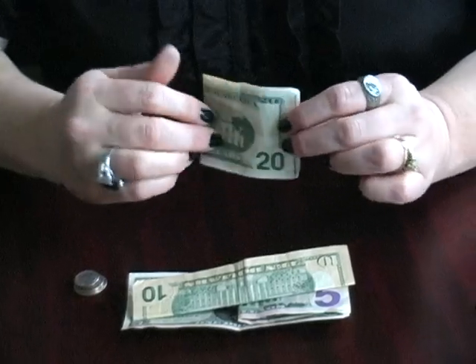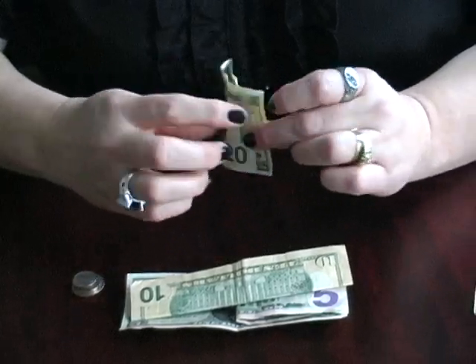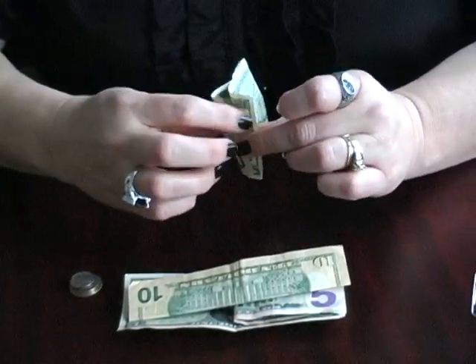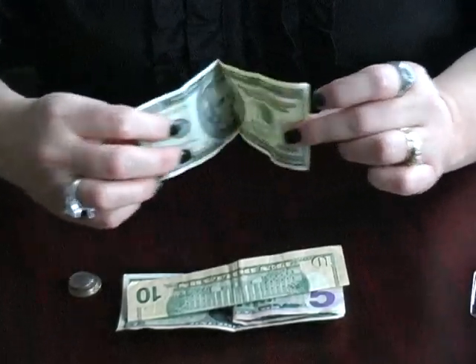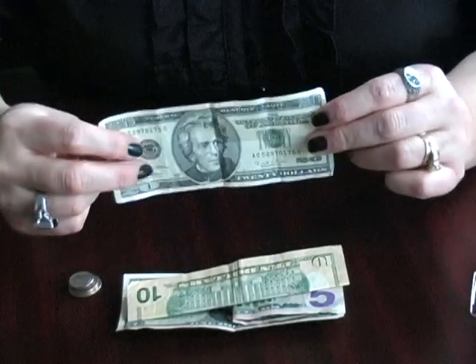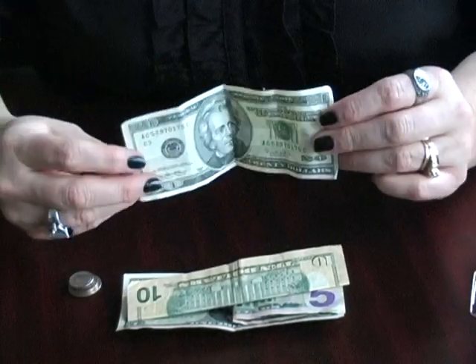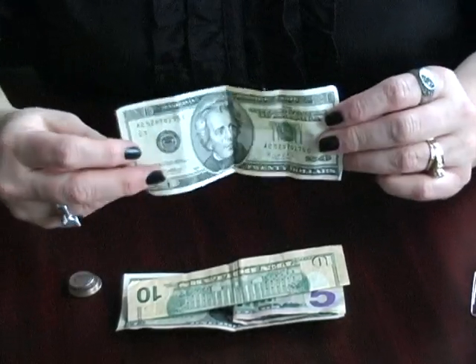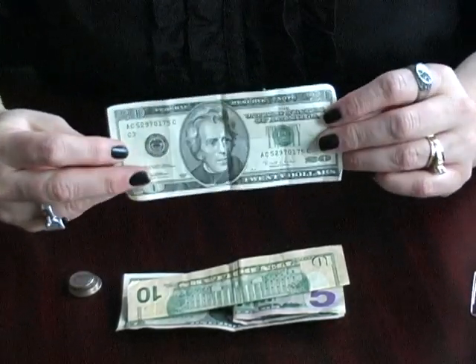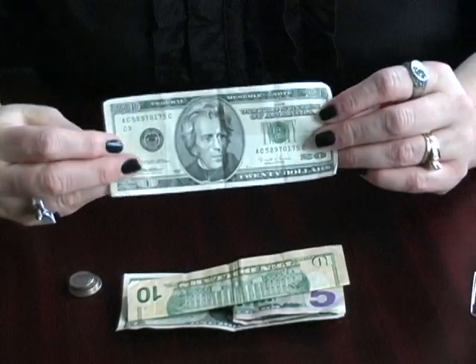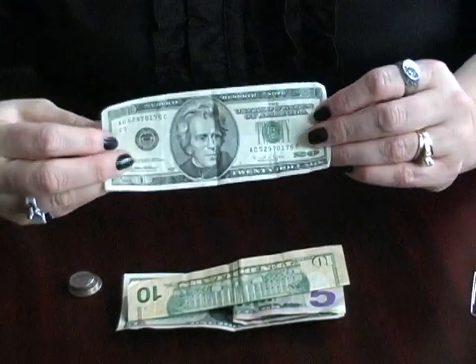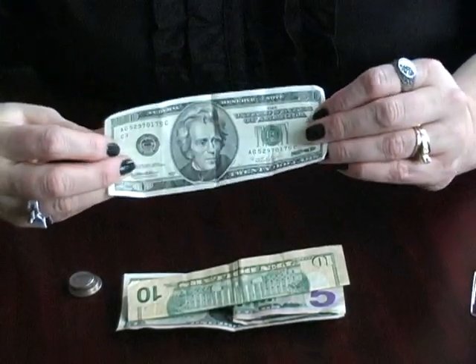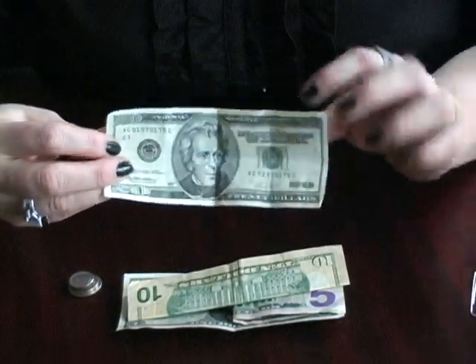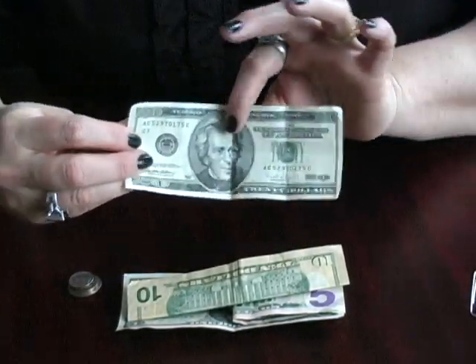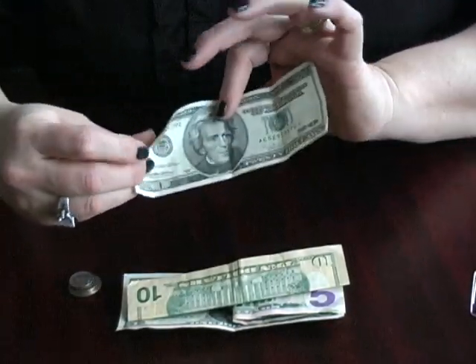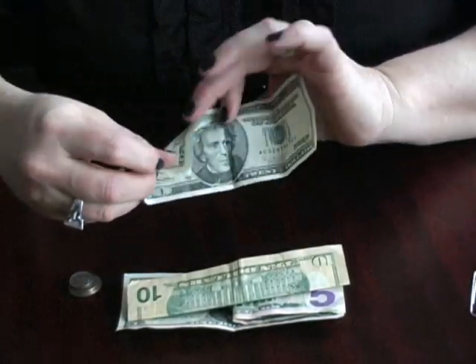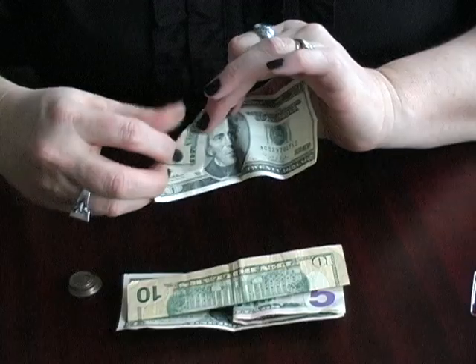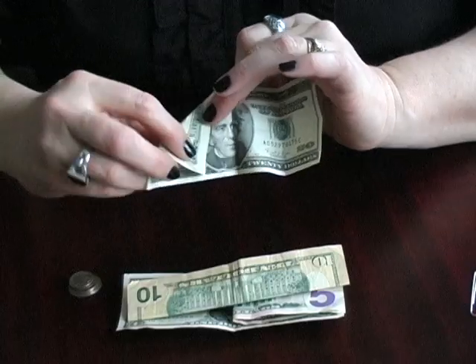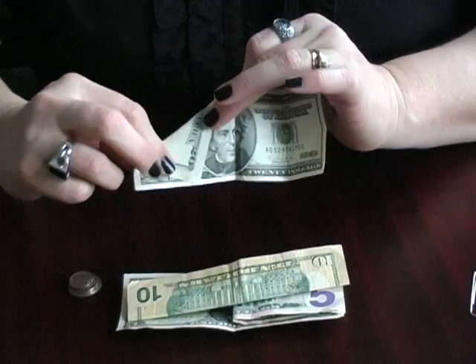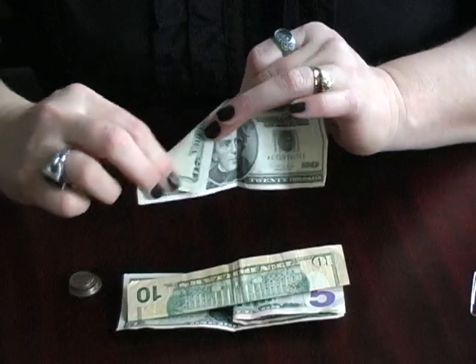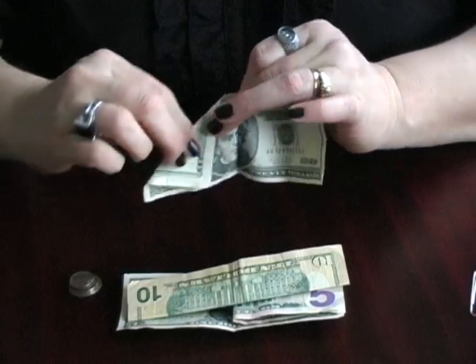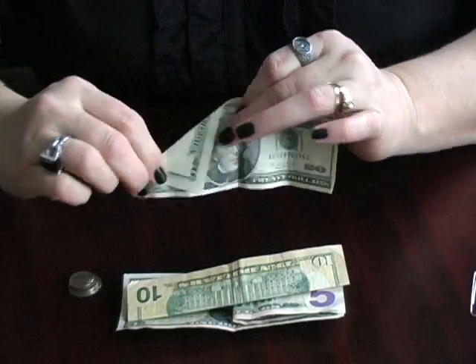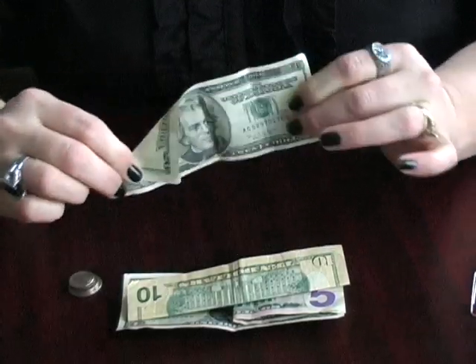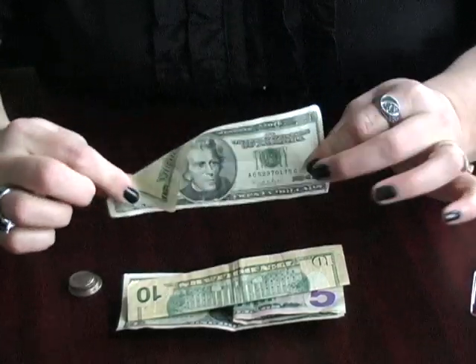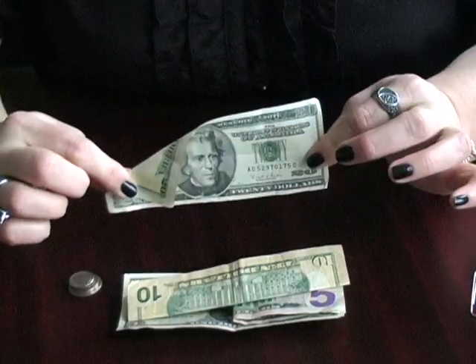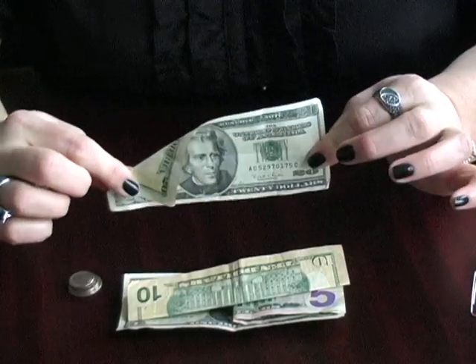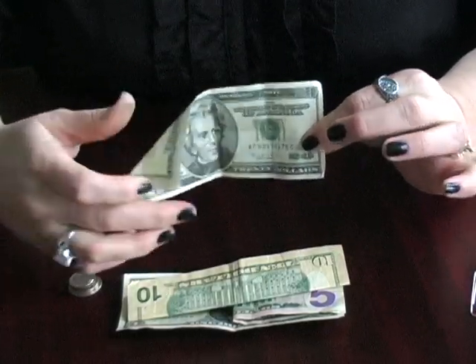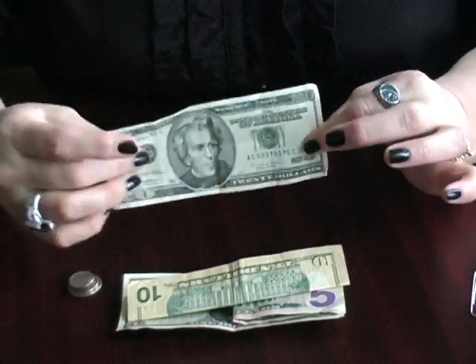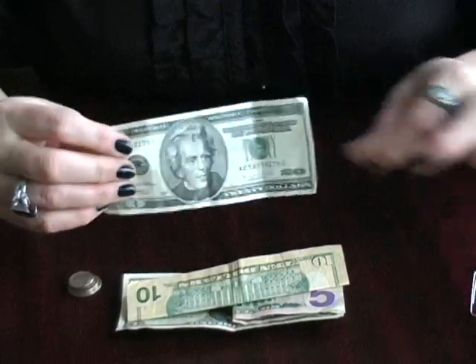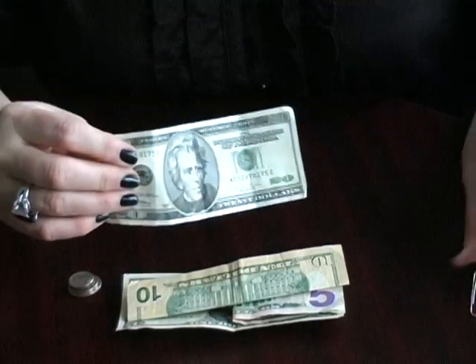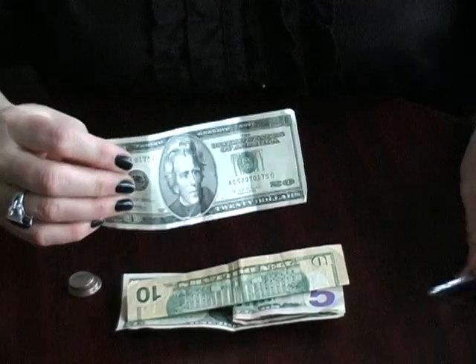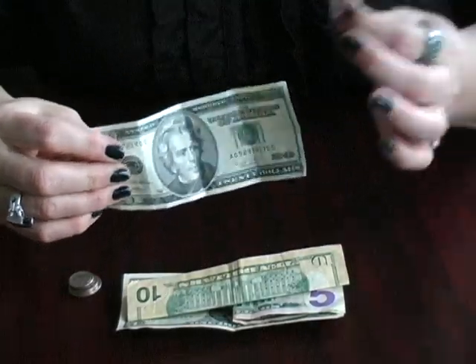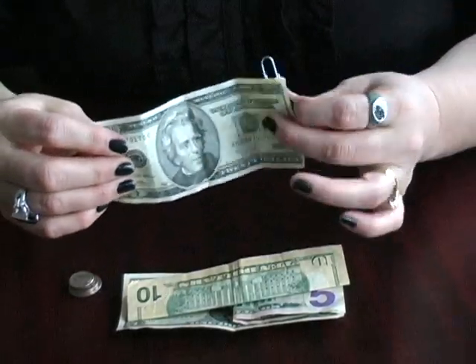You can also take a twenty or another bill and simply fold one of the corners down. Or you can paperclip them together.